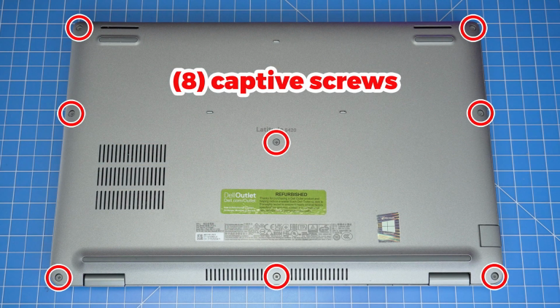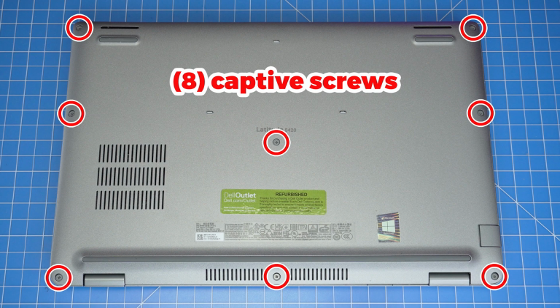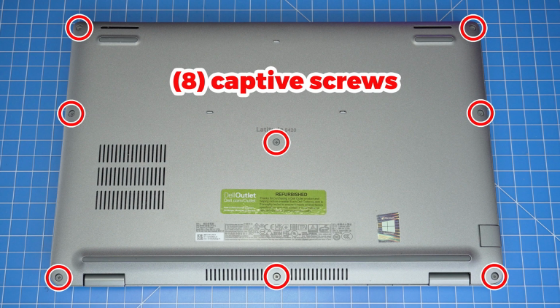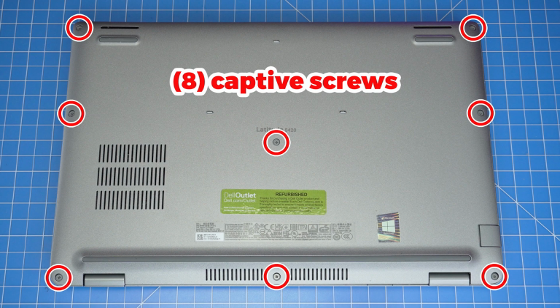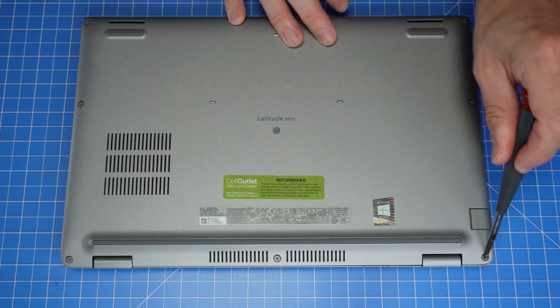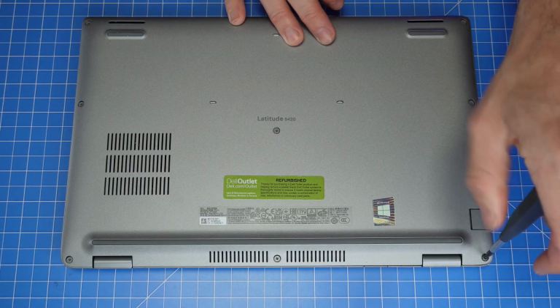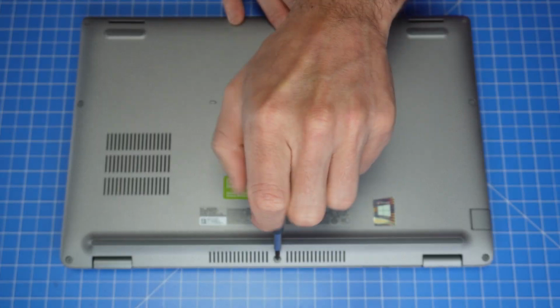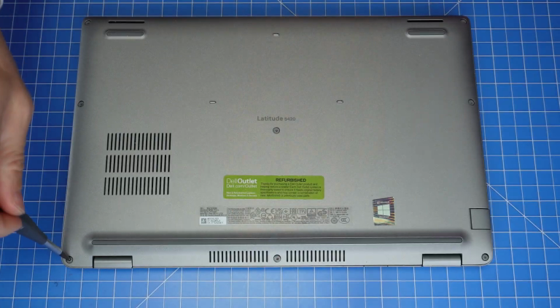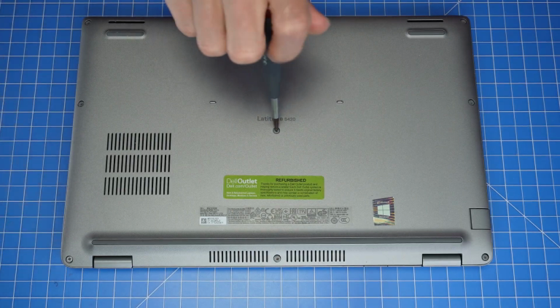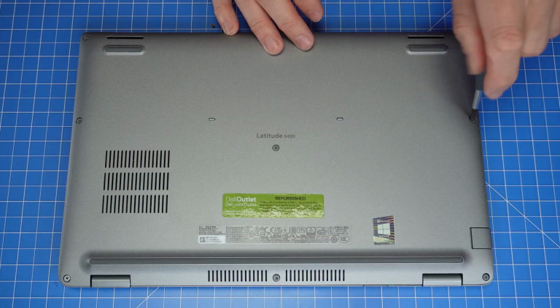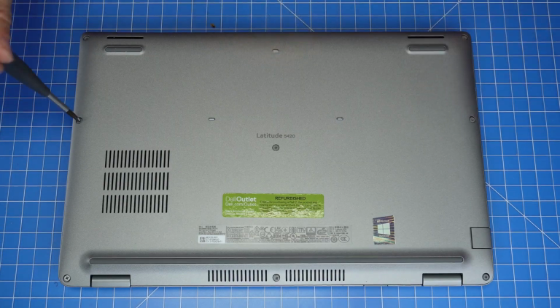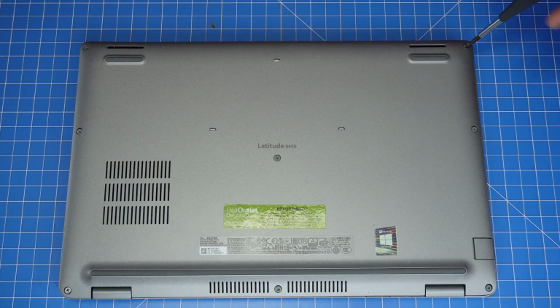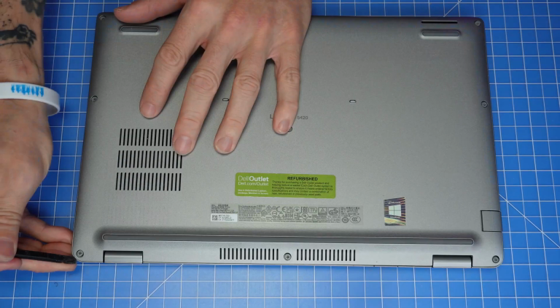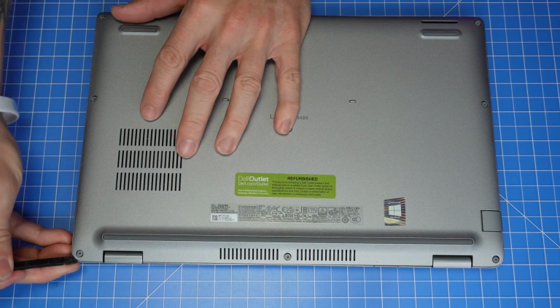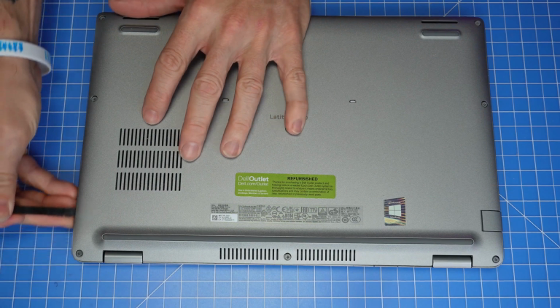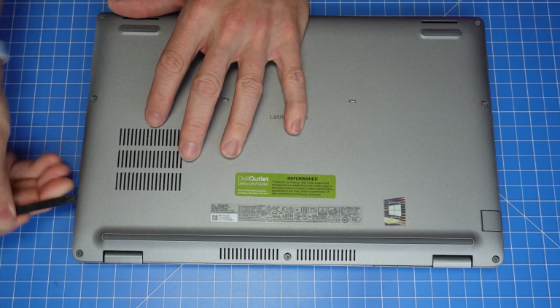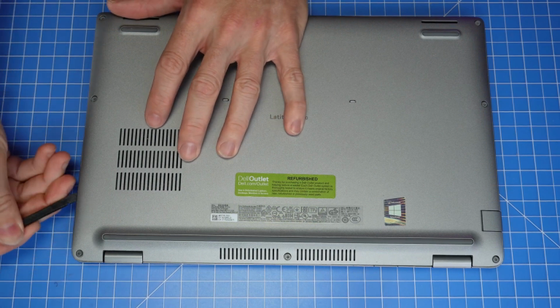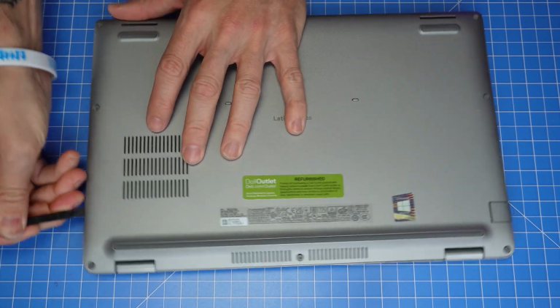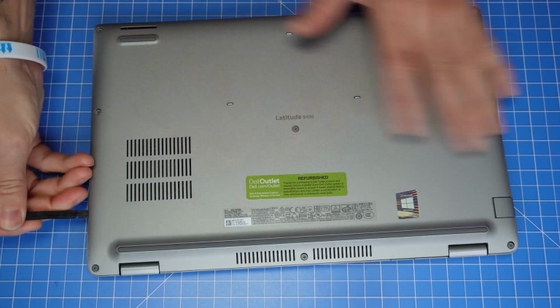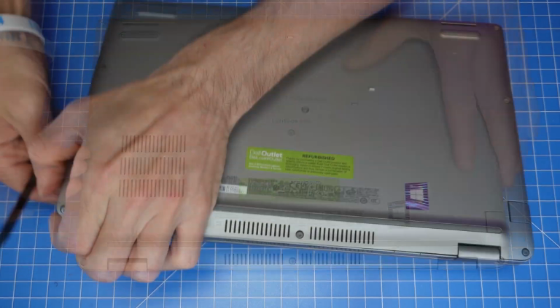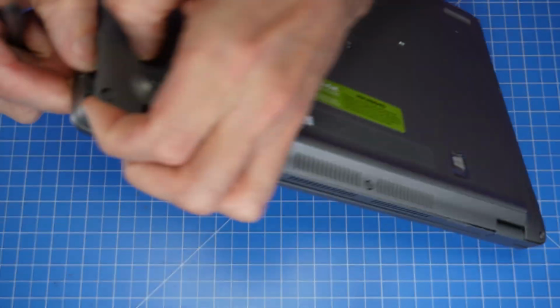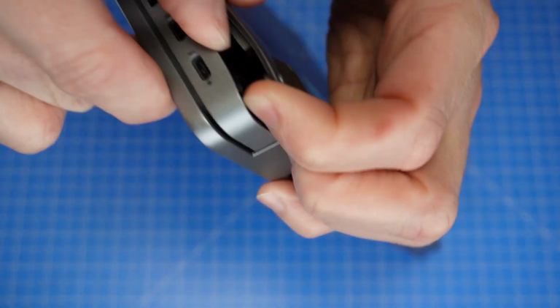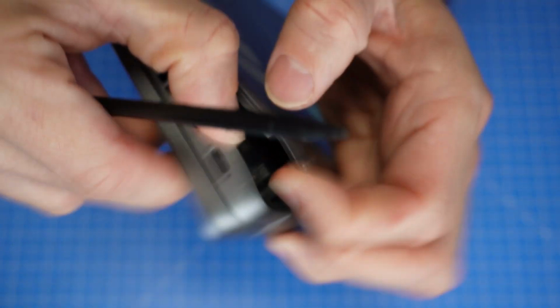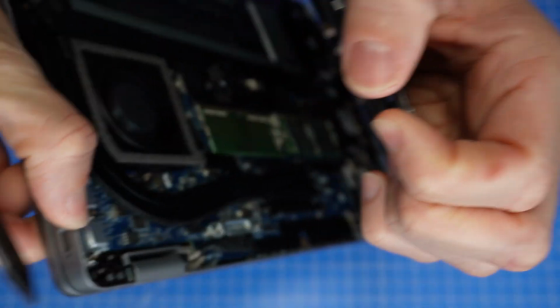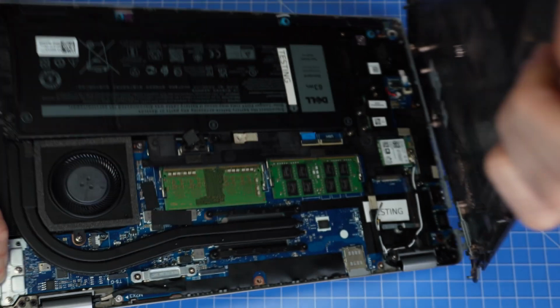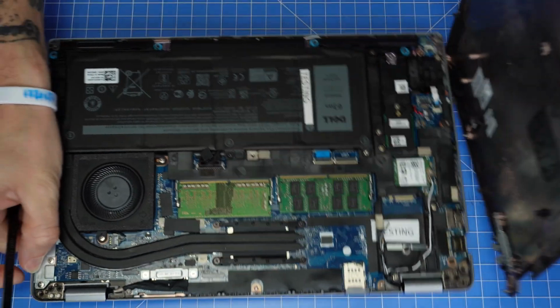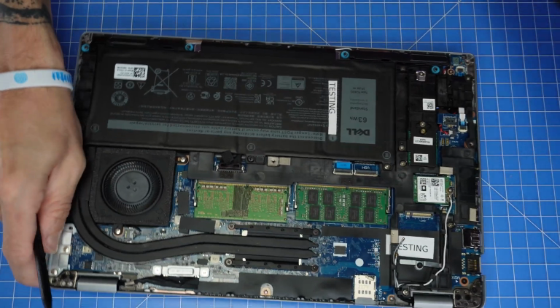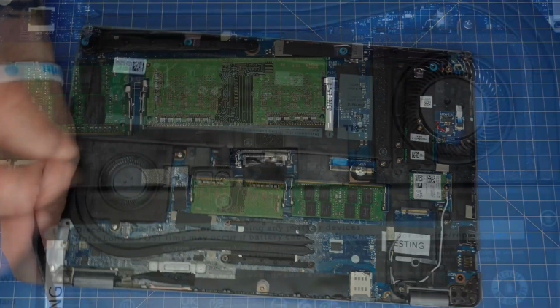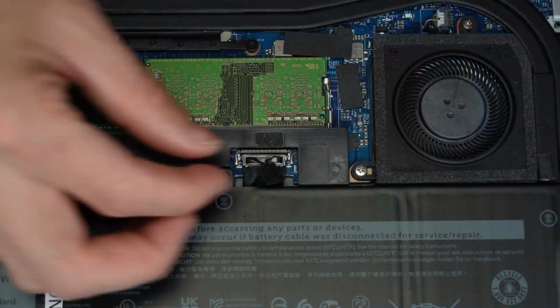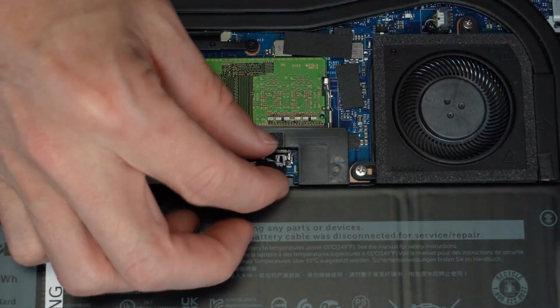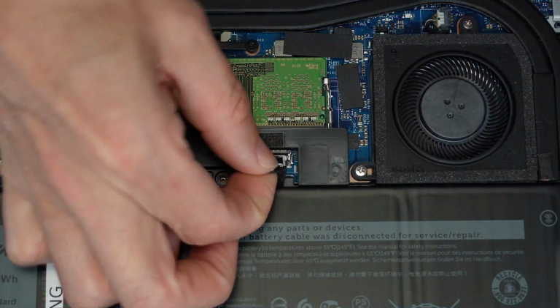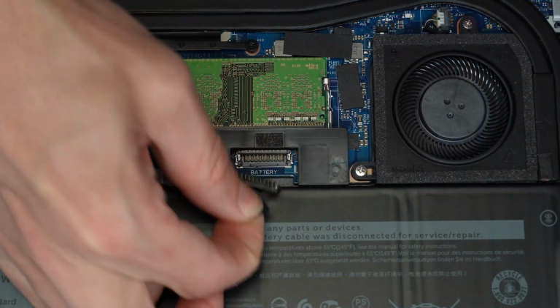Loosen the captive screws that secure the bottom base cover to the laptop. Then use a plastic scribe to separate and remove the bottom base cover. Now disconnect the battery cable.